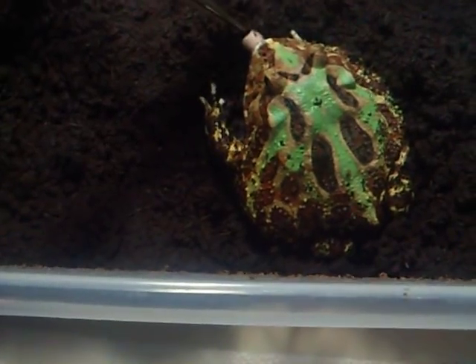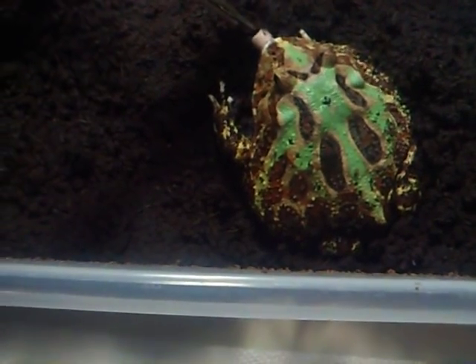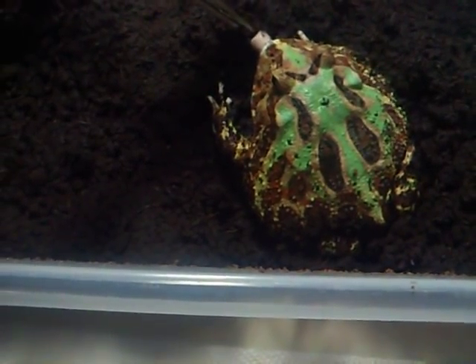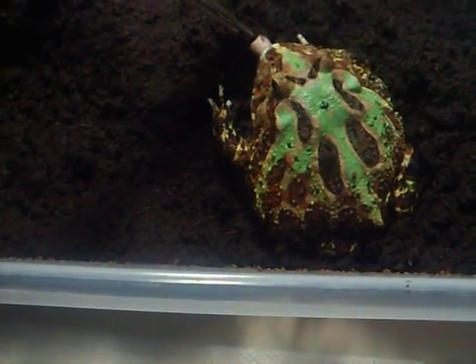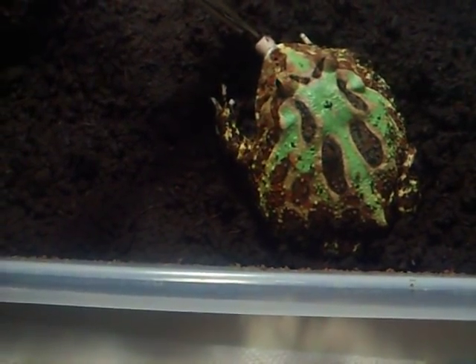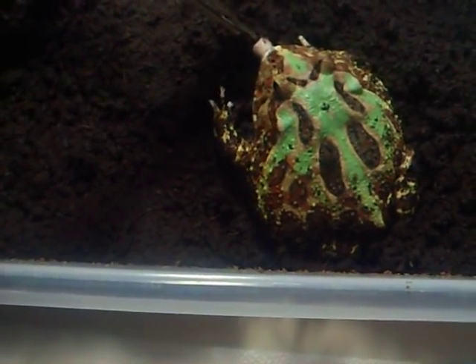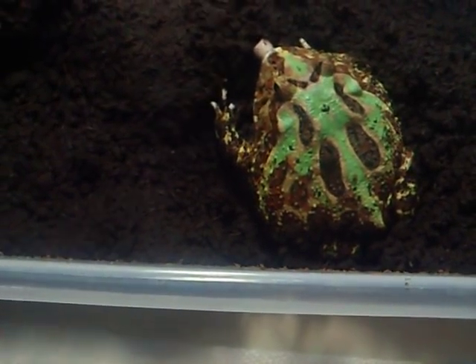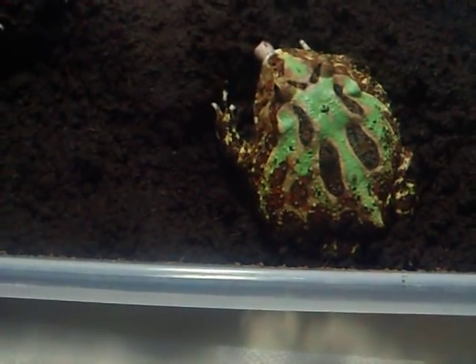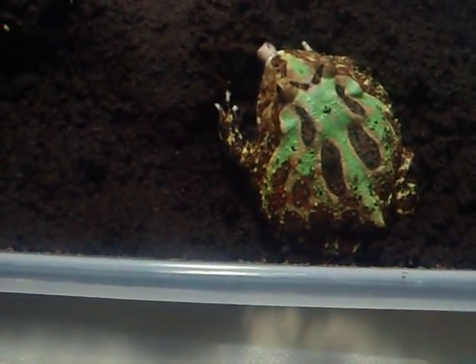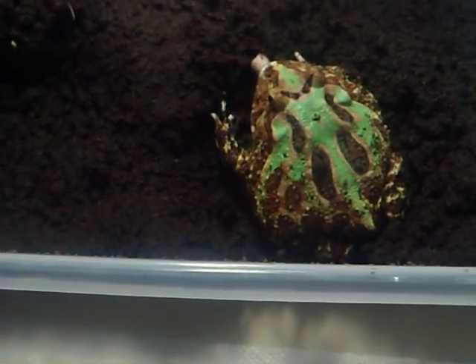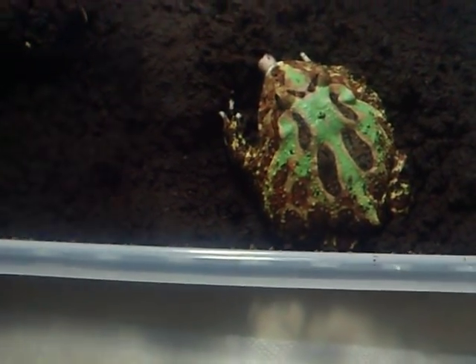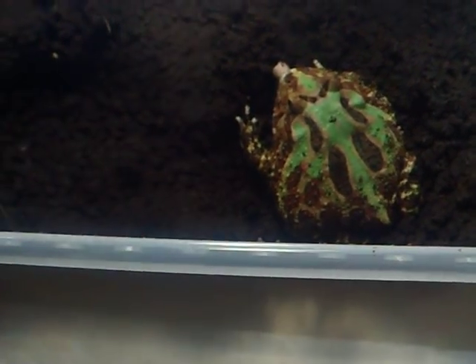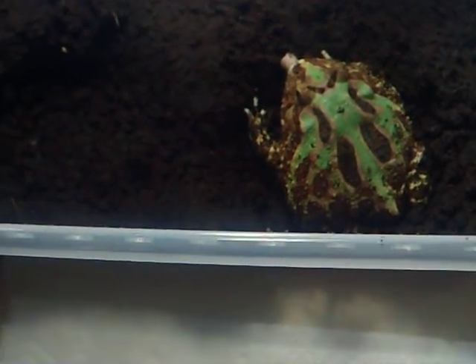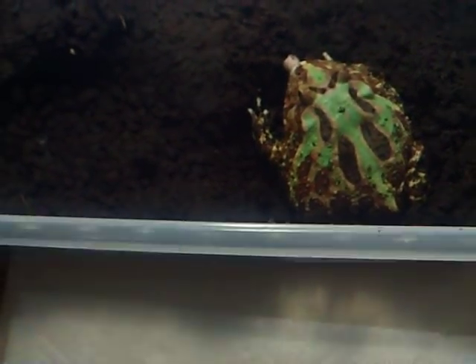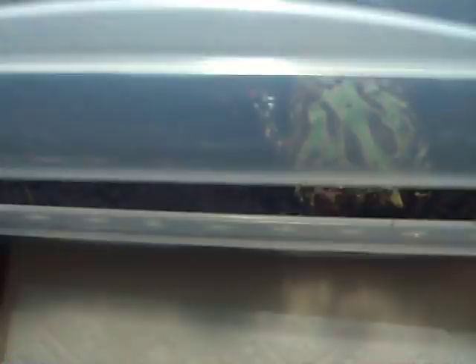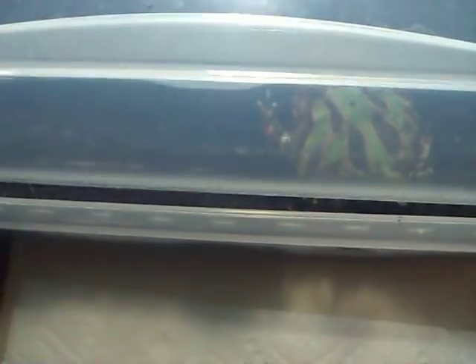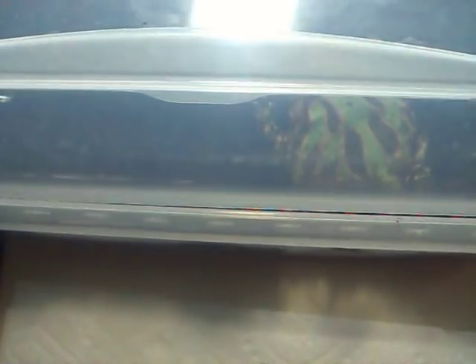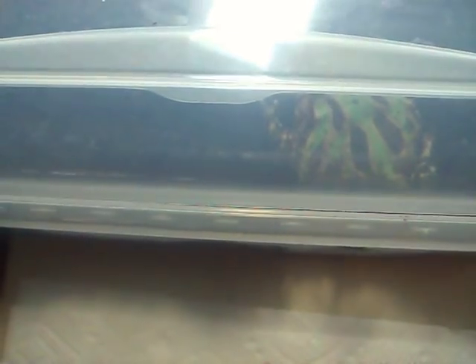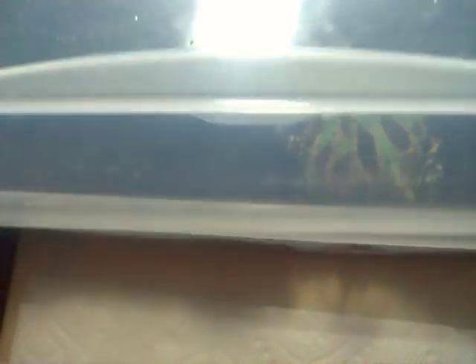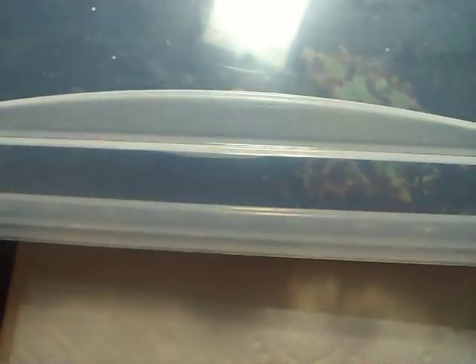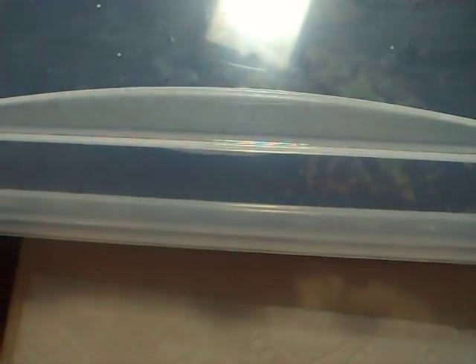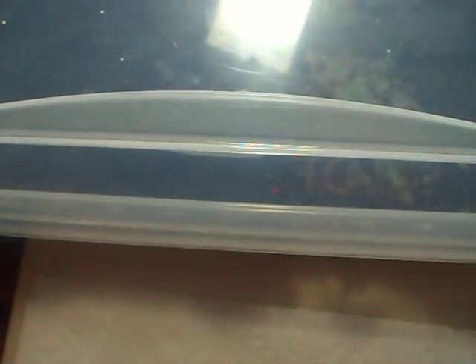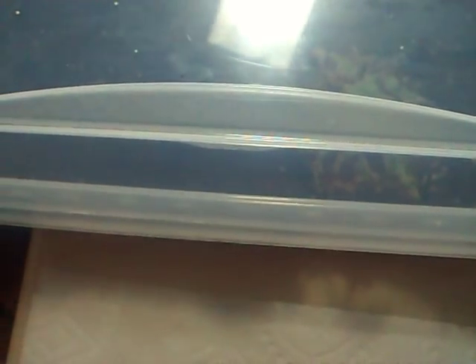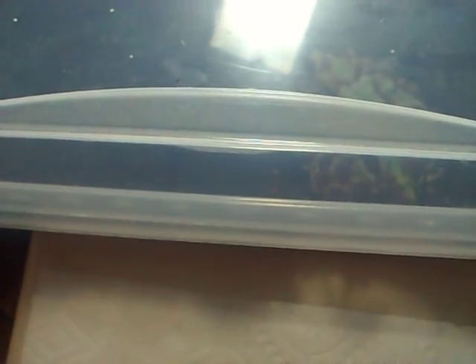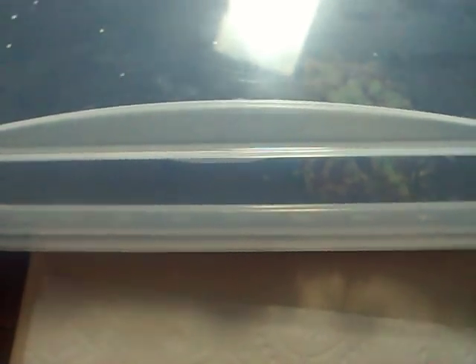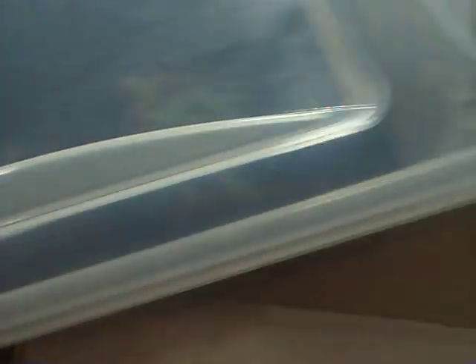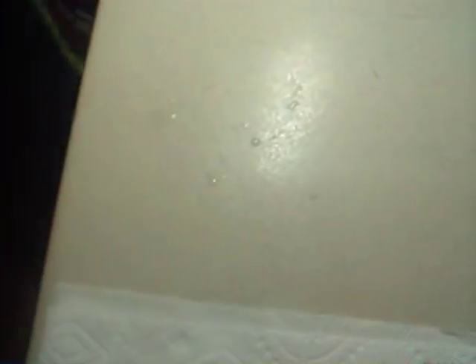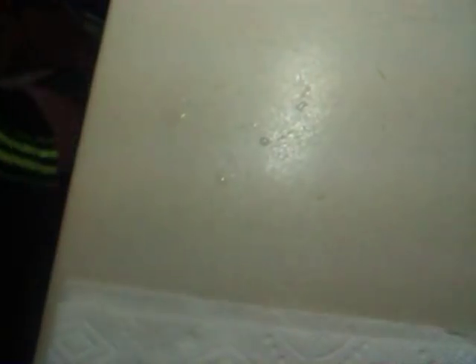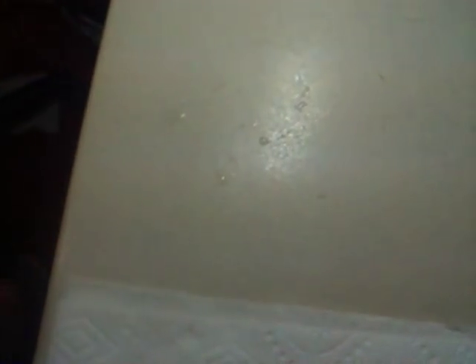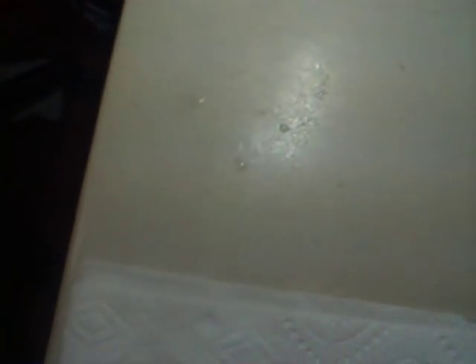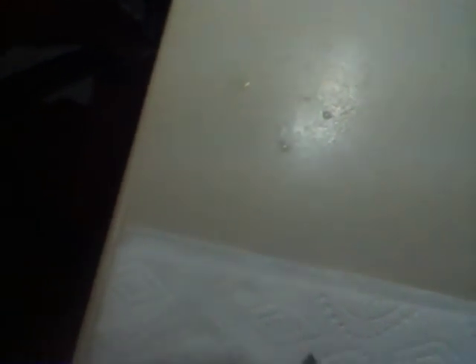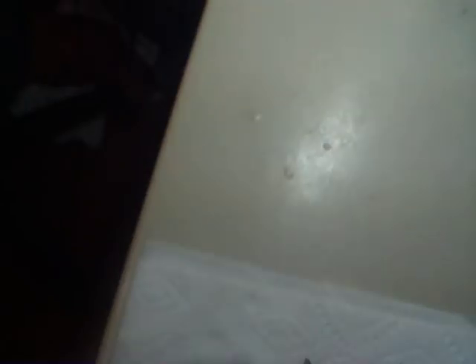Are you watching, Chris? I had you watching, Chris! Yes, you can feed your Pacman frog a frozen thawed hairless rat tail.